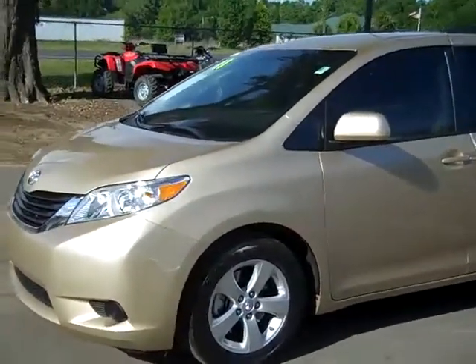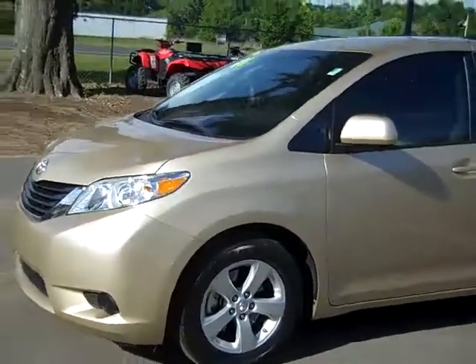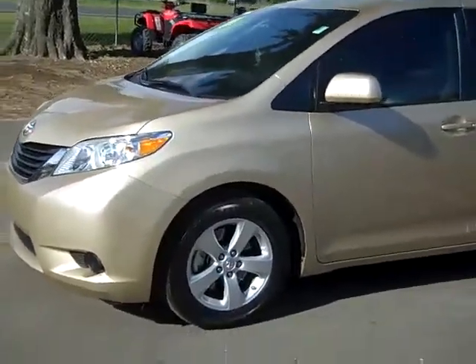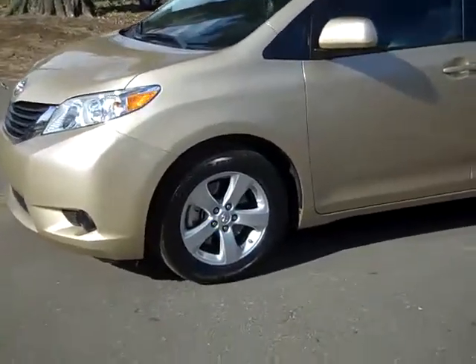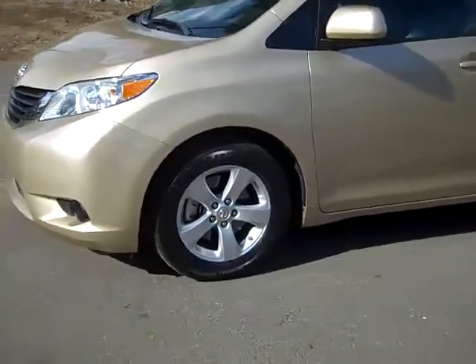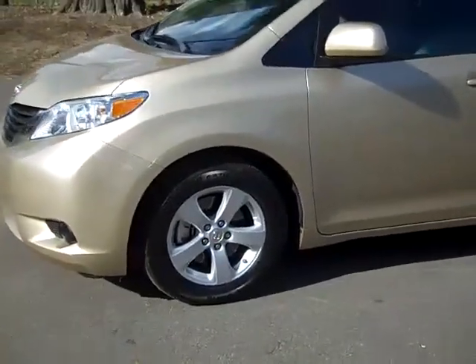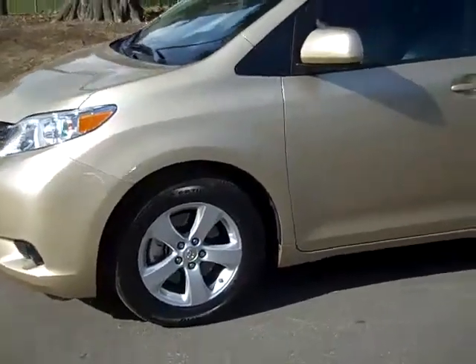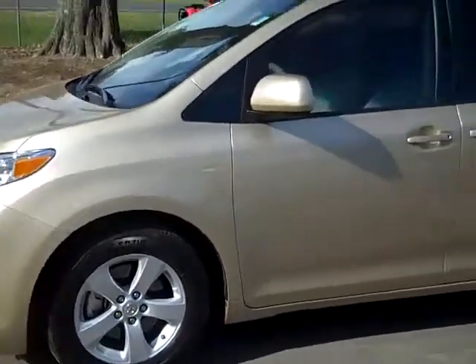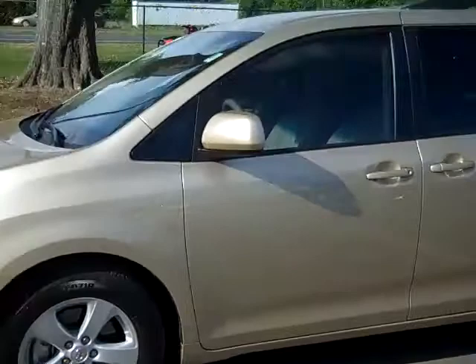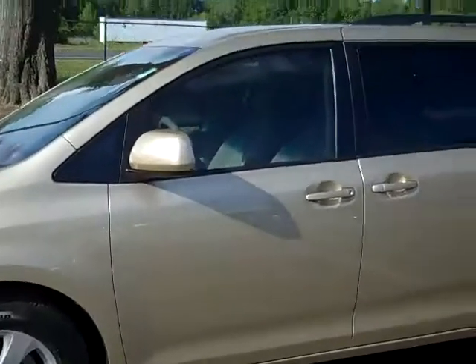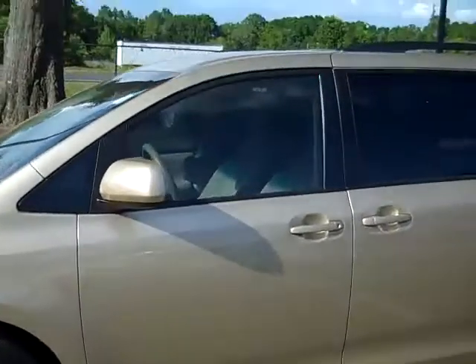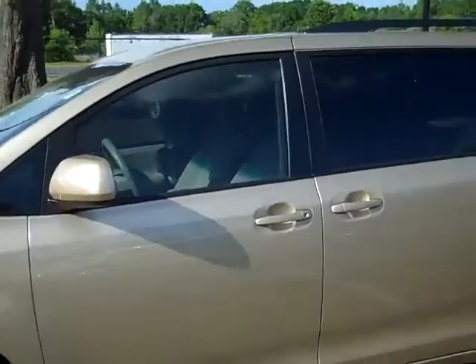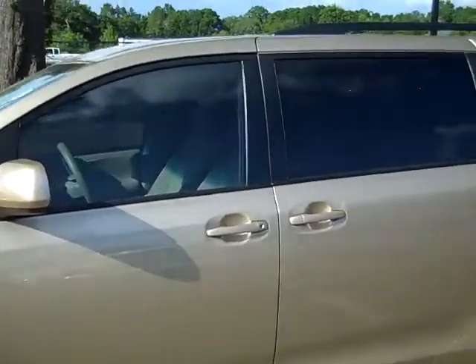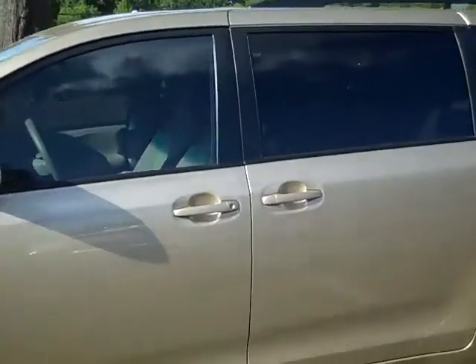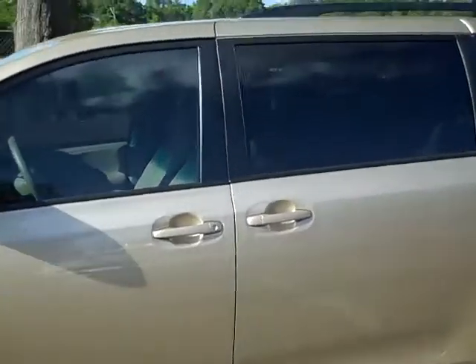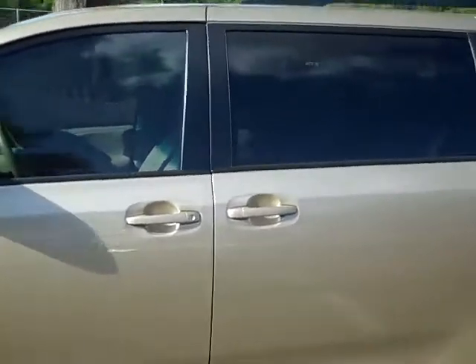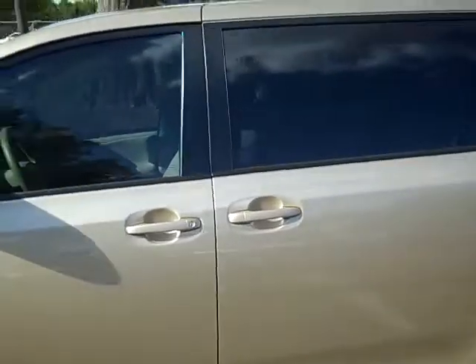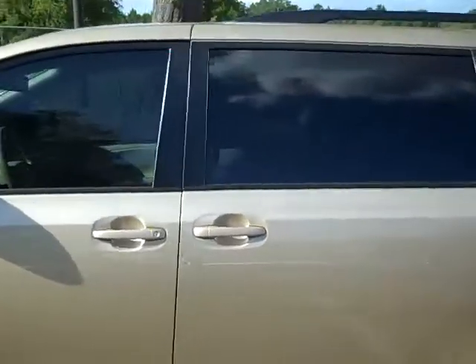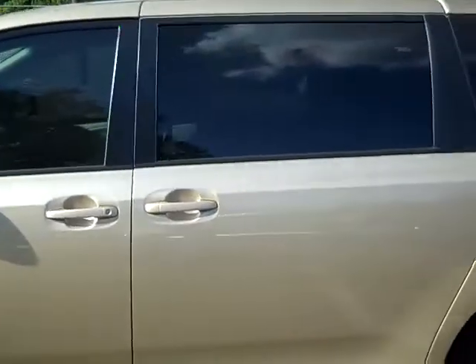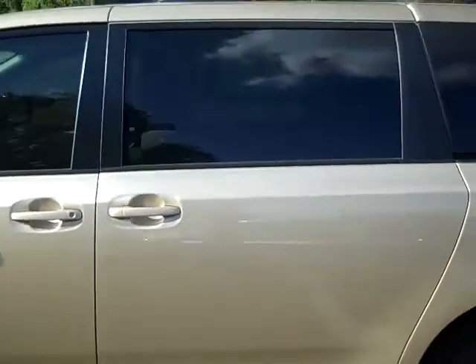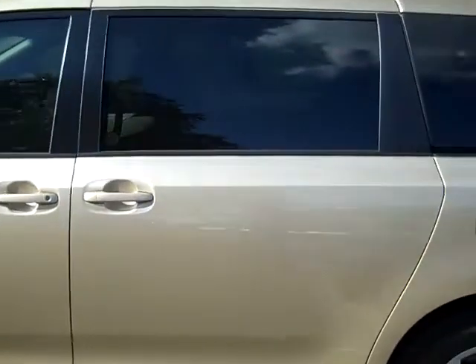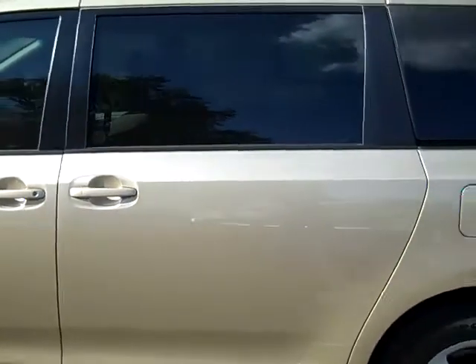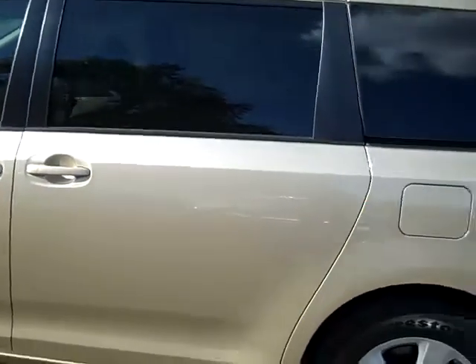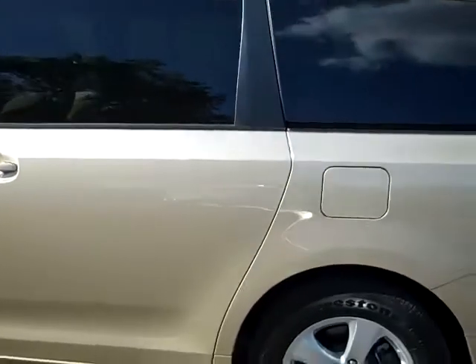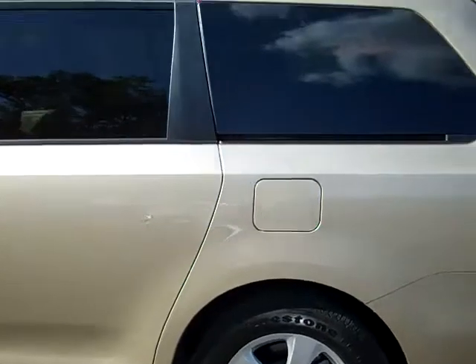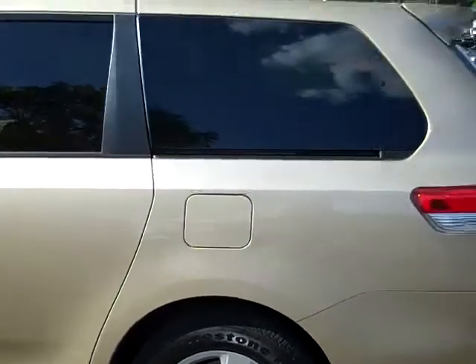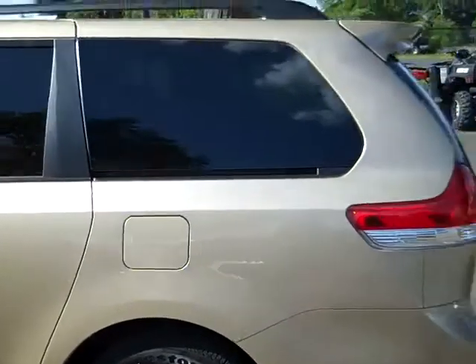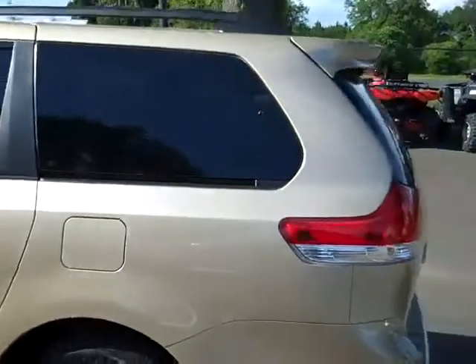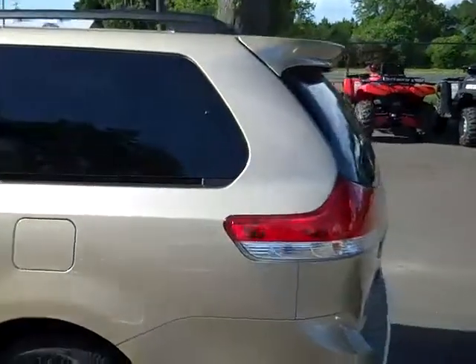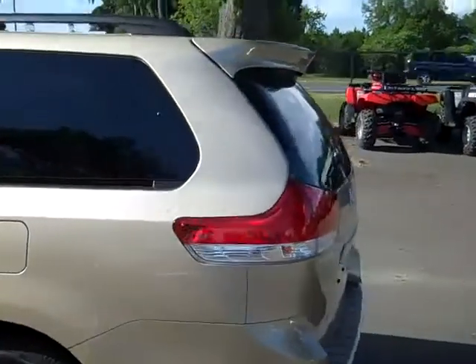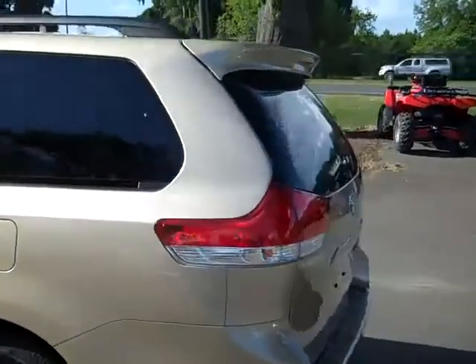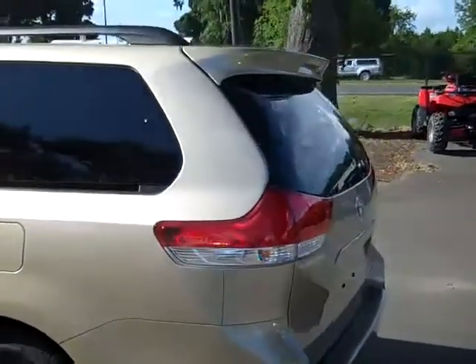I'm just going to show you a few things. We have alloy wheels, tinted windows, power sliding doors on both sides, and there's a little spoiler.